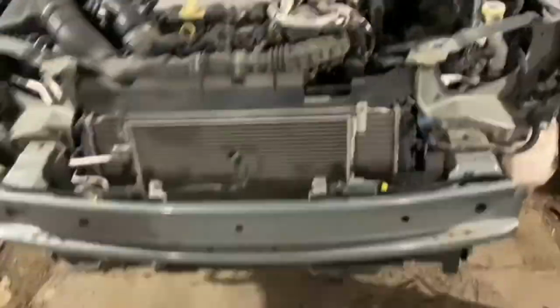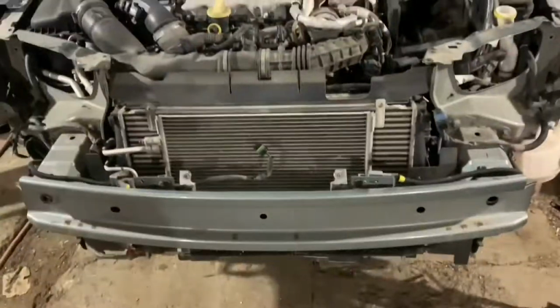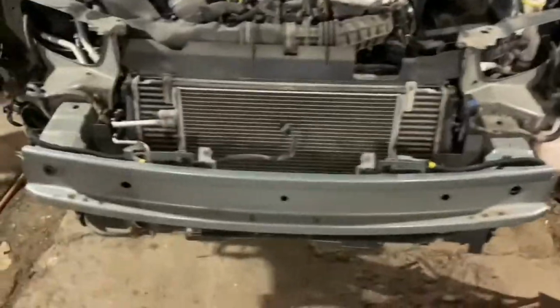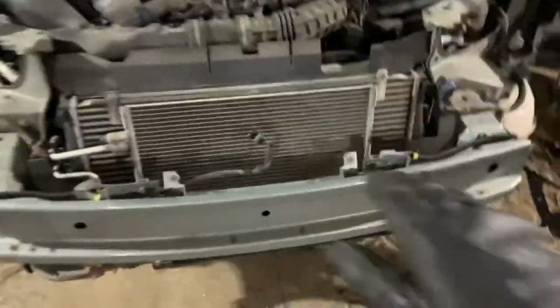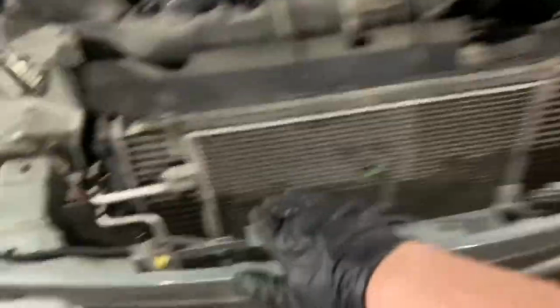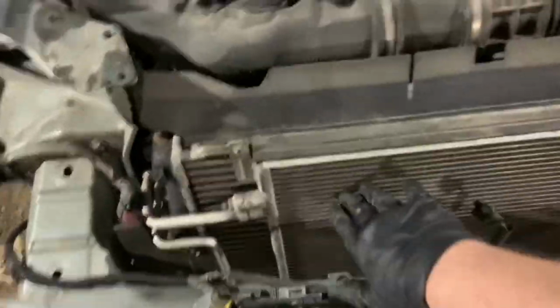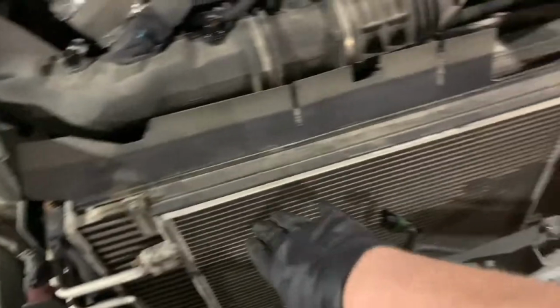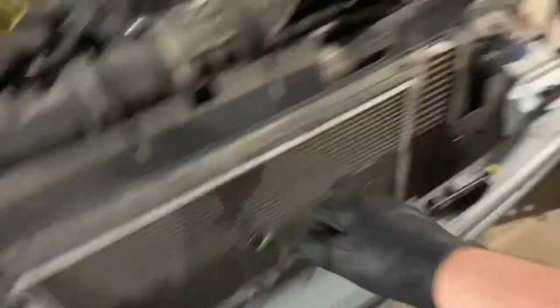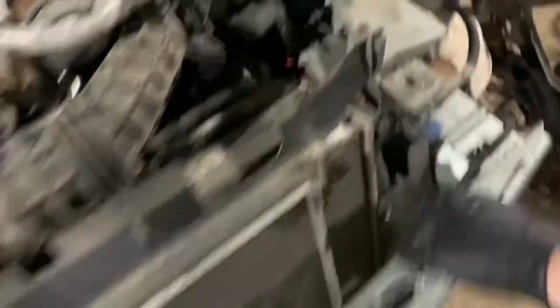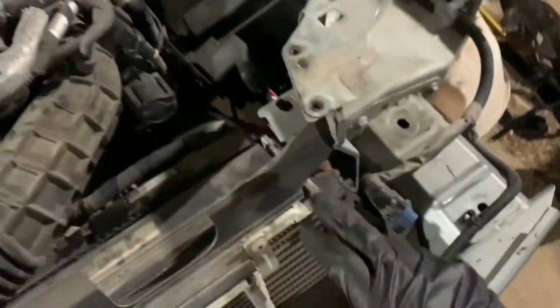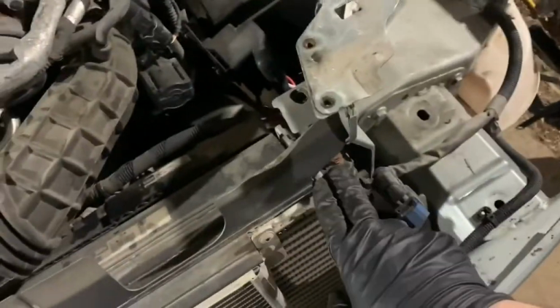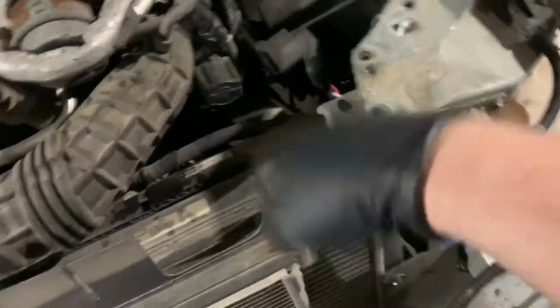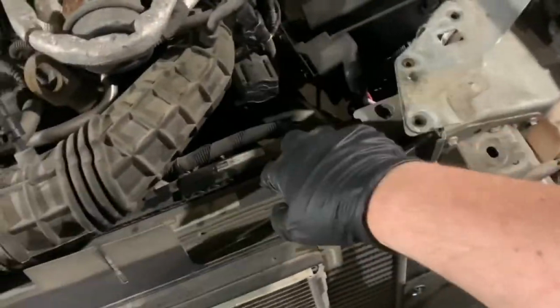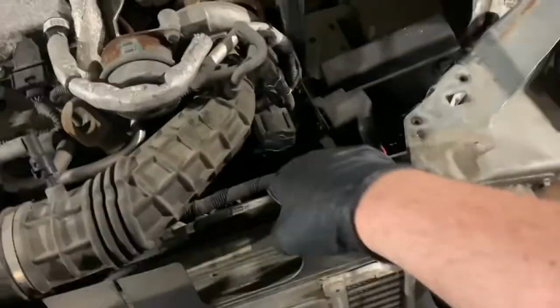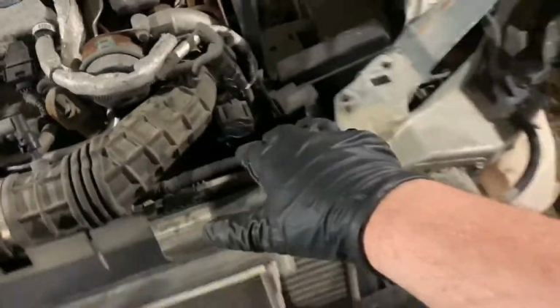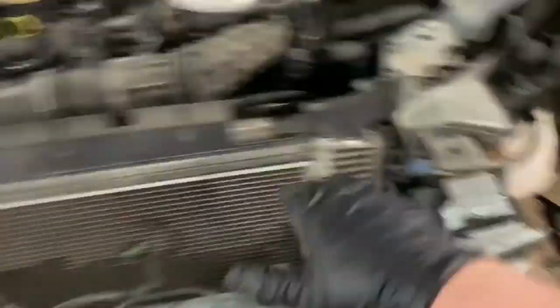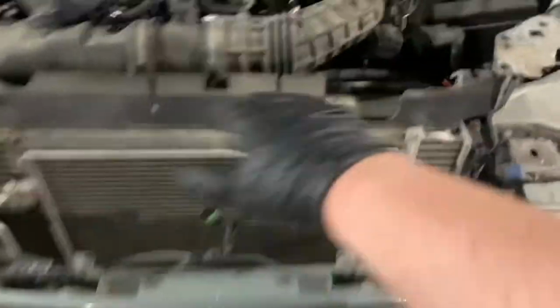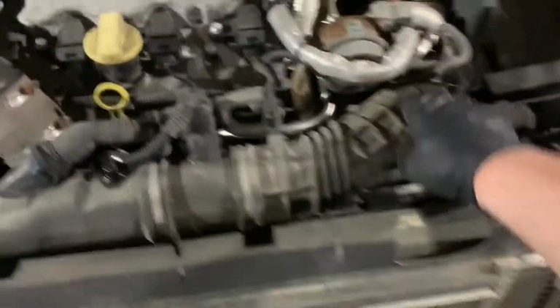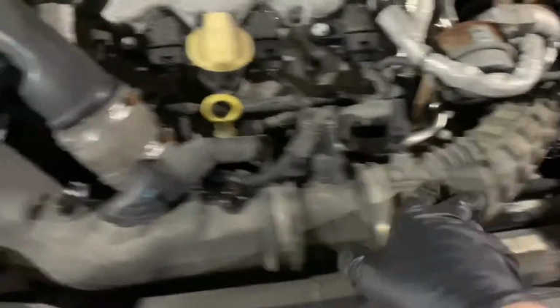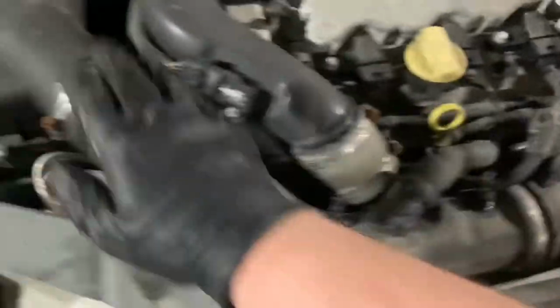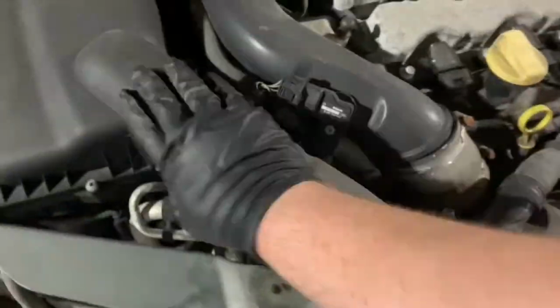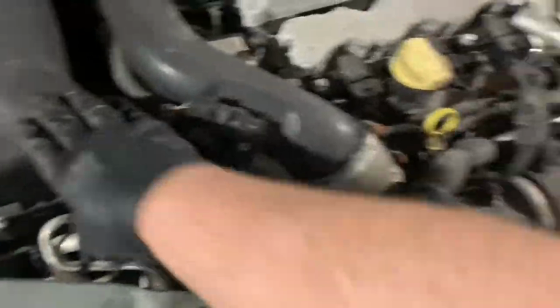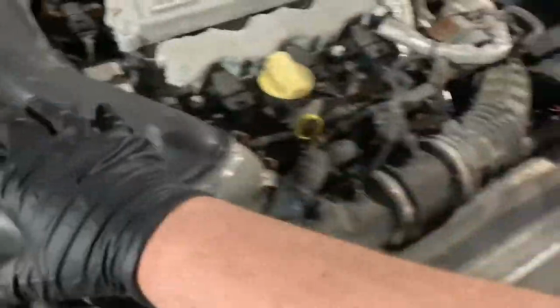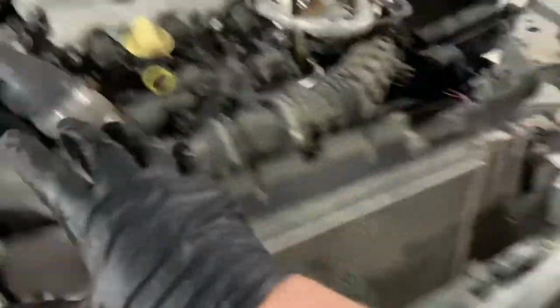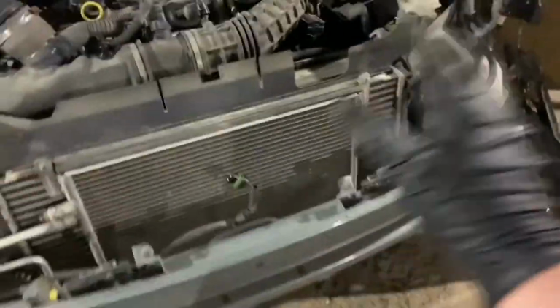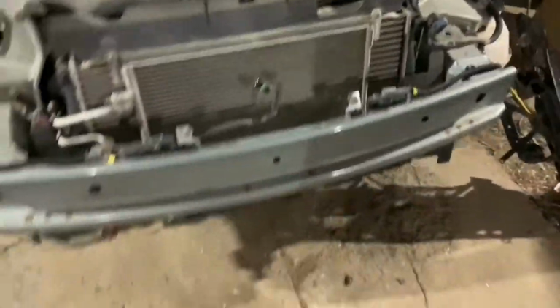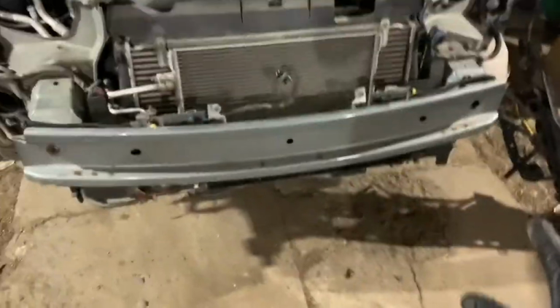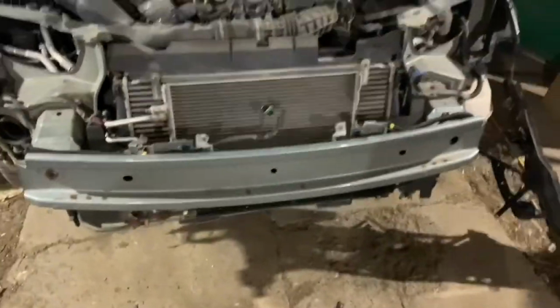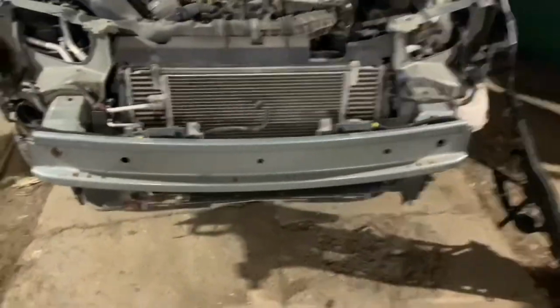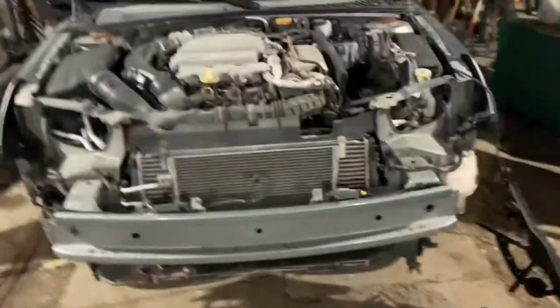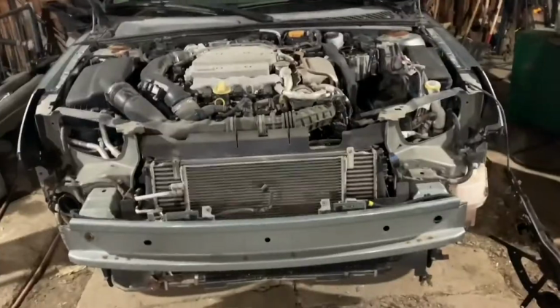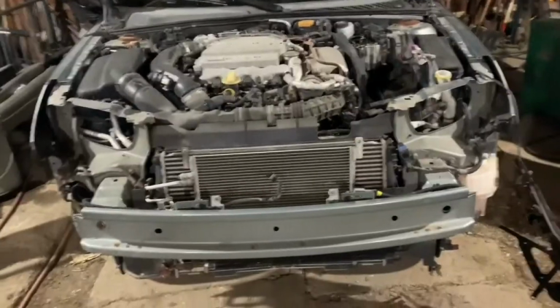I'm now going to pull the AC condenser out of the way, pull the intercooler, then the radiator and the fan behind it. Then I'm going to pull the whole intake system off, and I'll call that good once I get that done and figure out where to go from there.